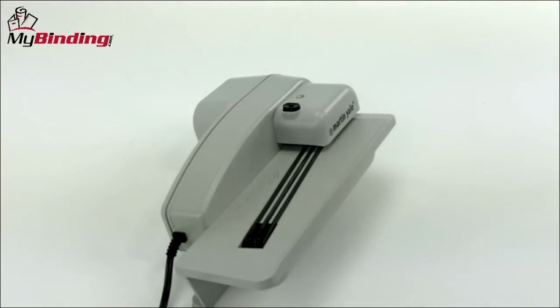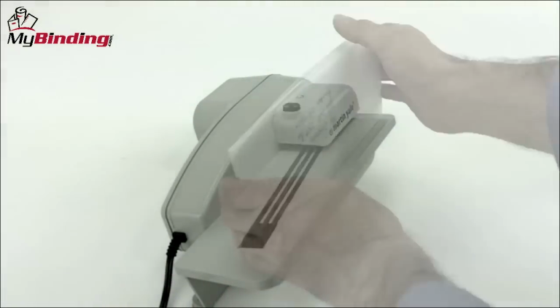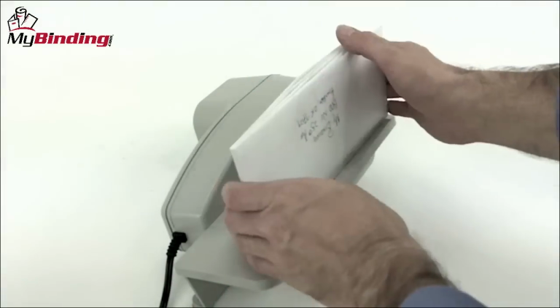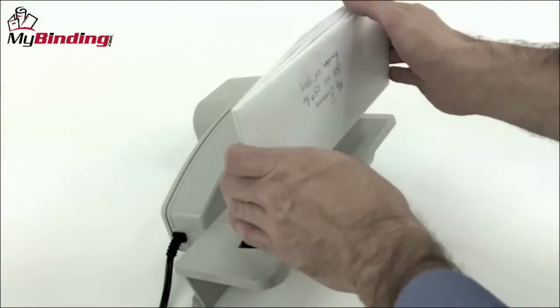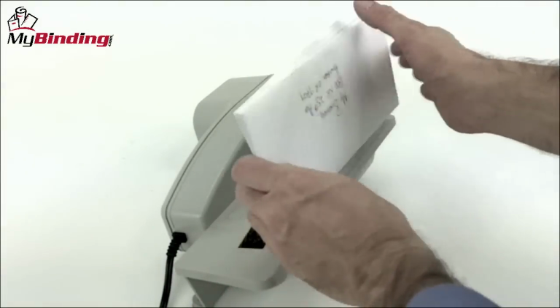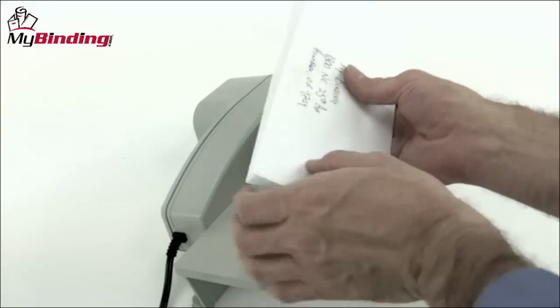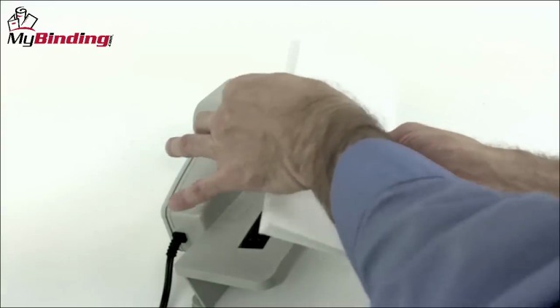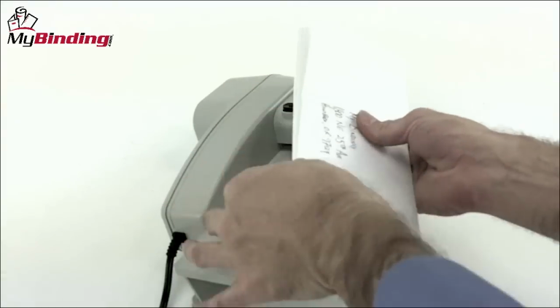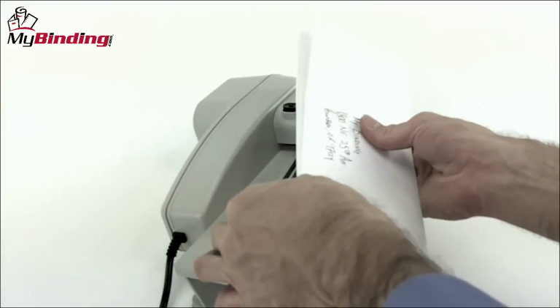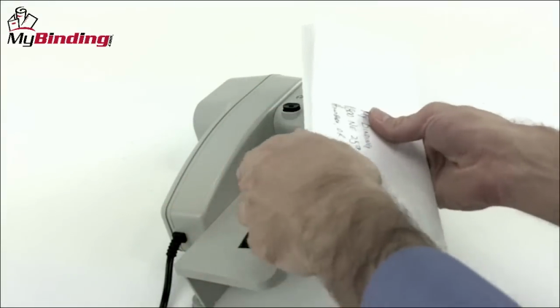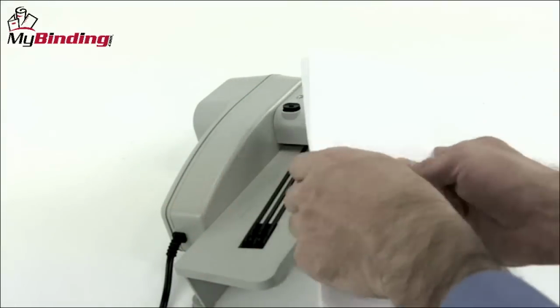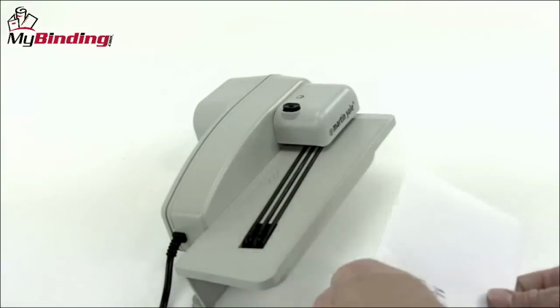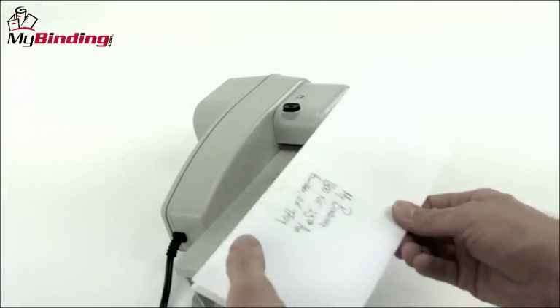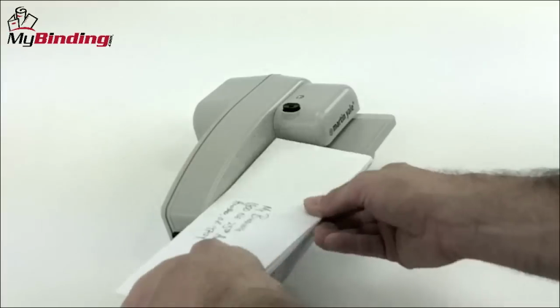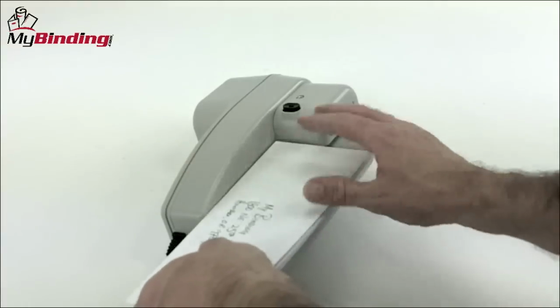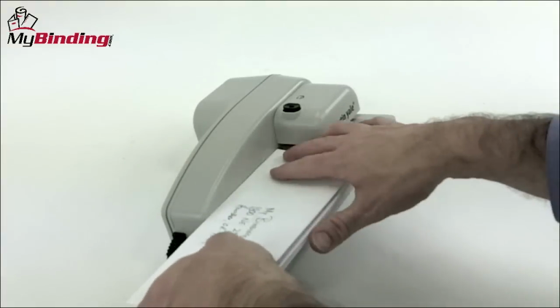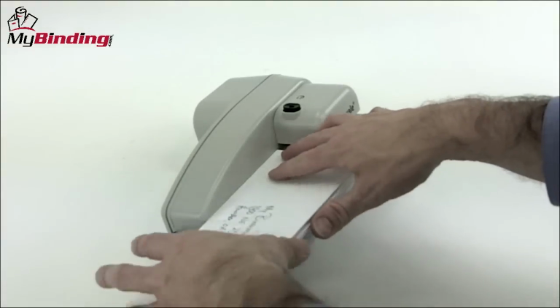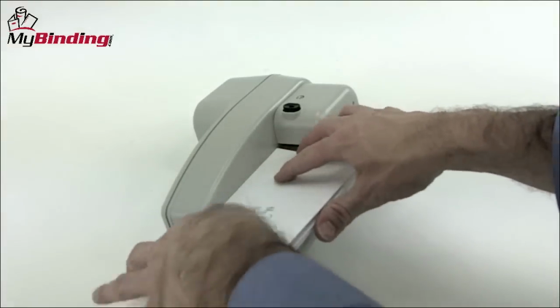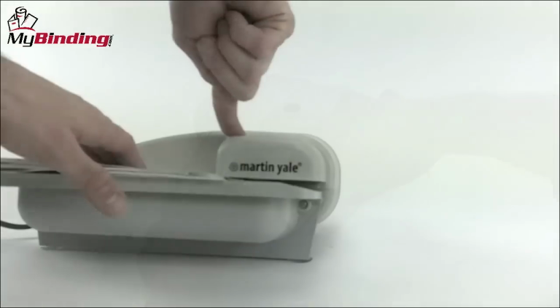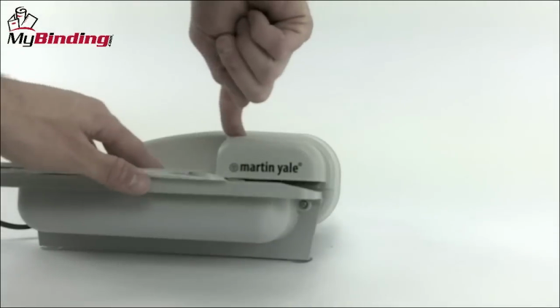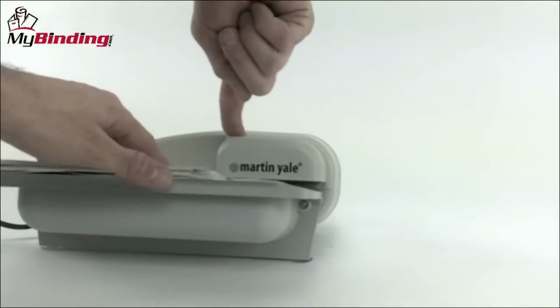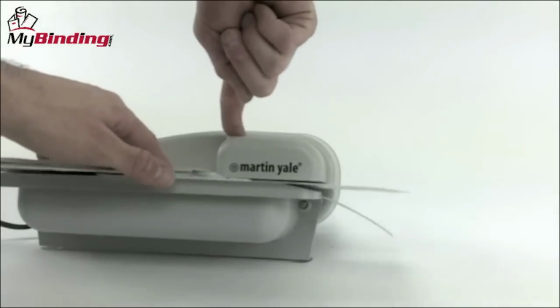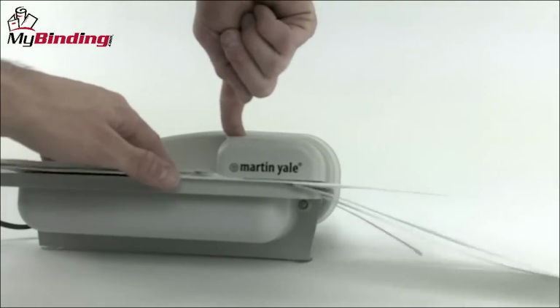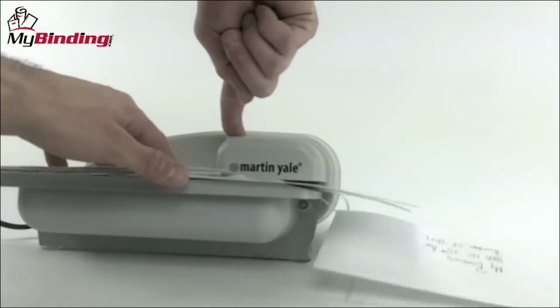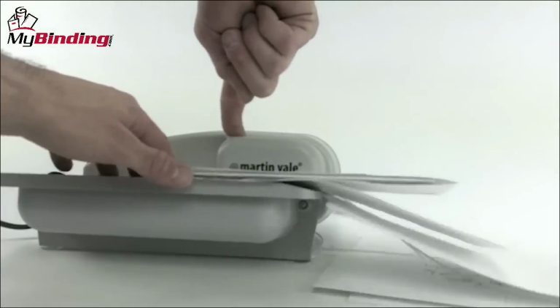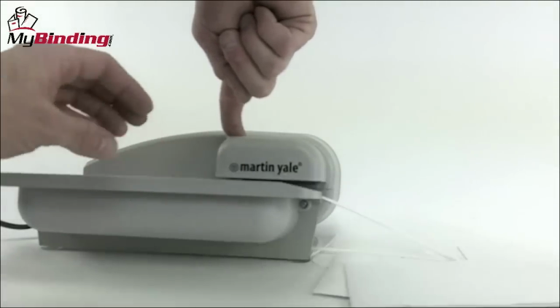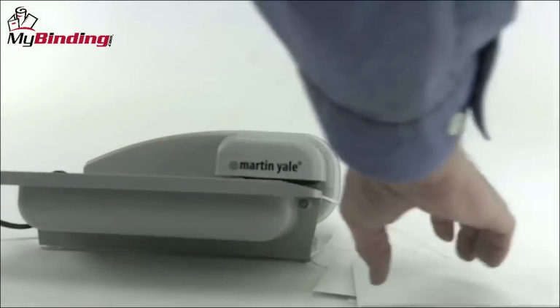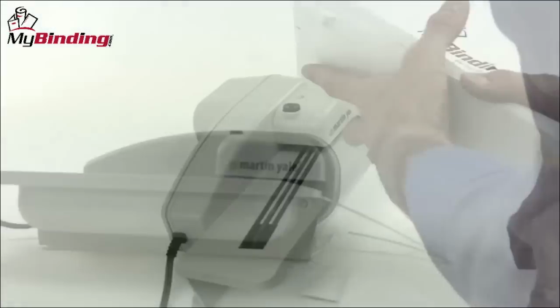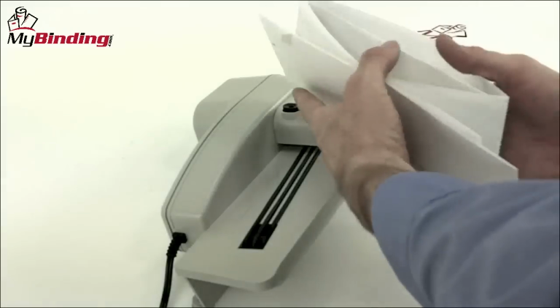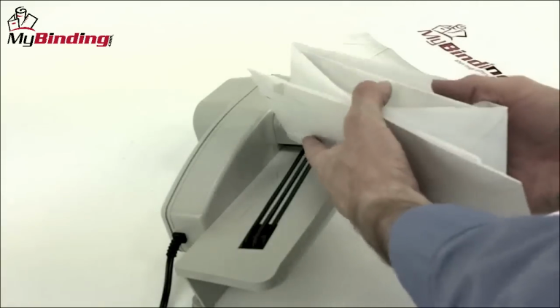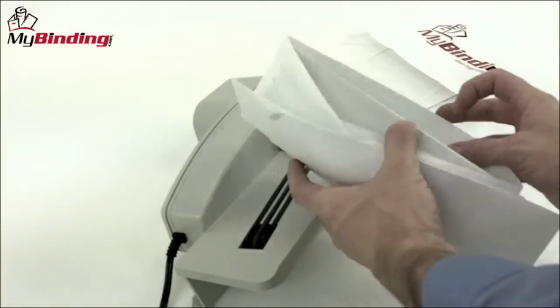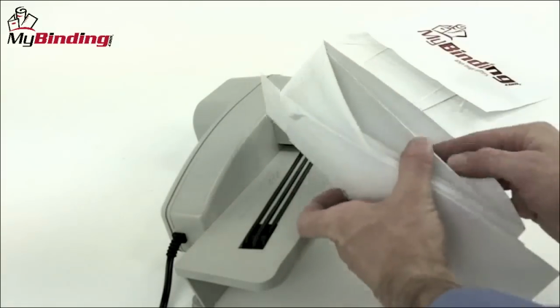When opening one or a whole stack, be sure to tap down the envelopes so that everything falls to one side, and place the other side — the back end — toward the blade. Press the button, run them all through, there it is.